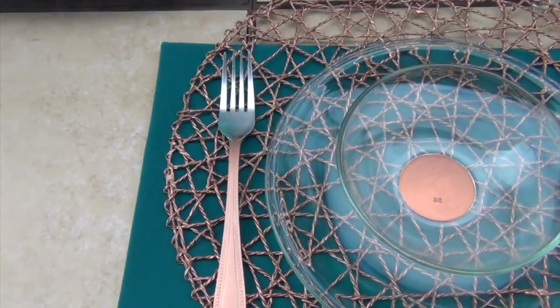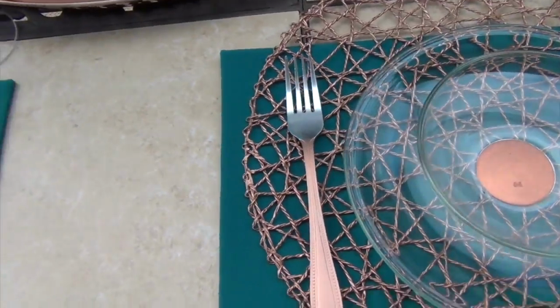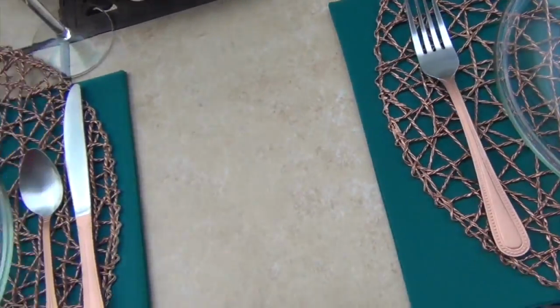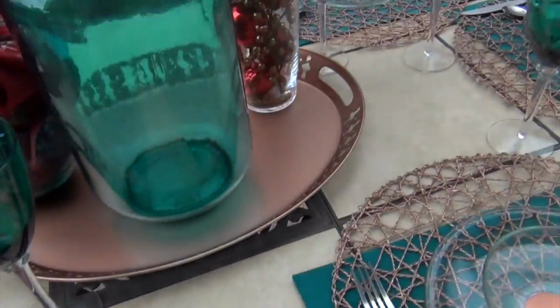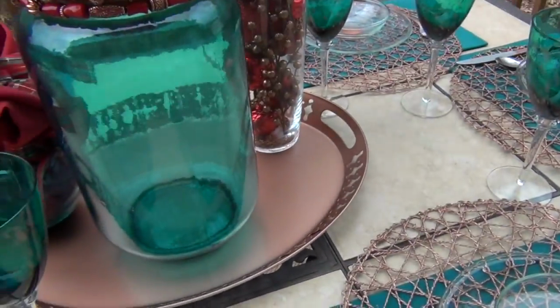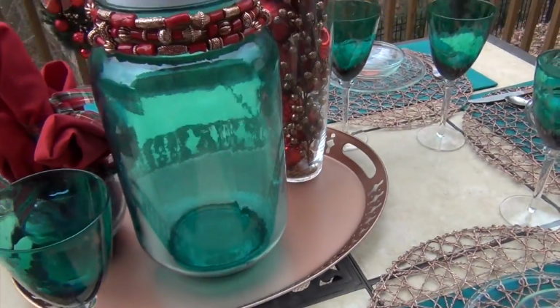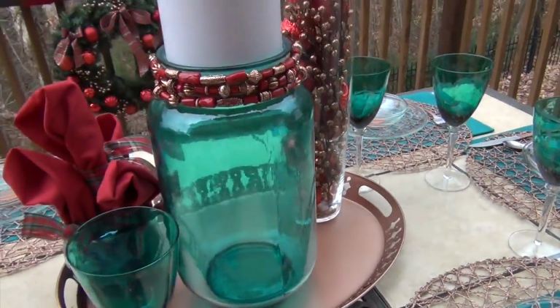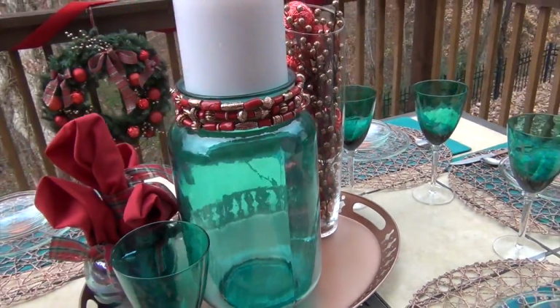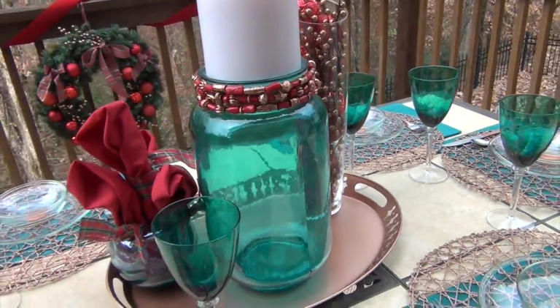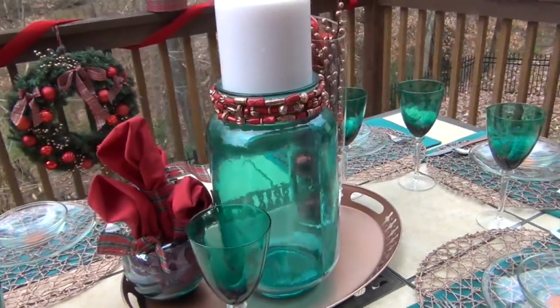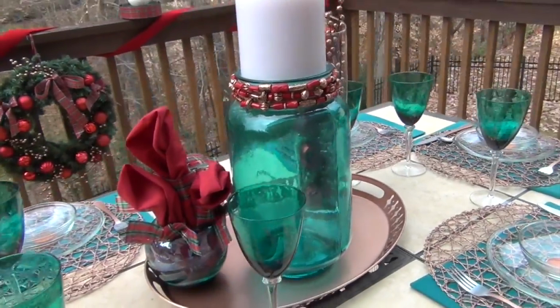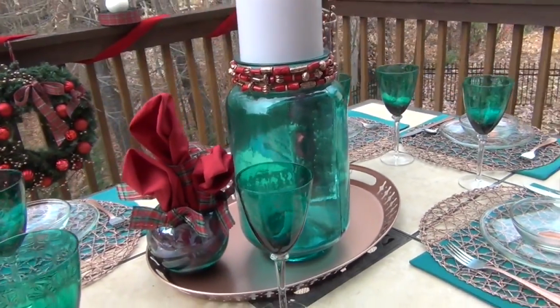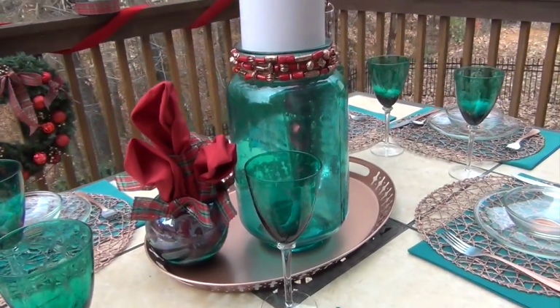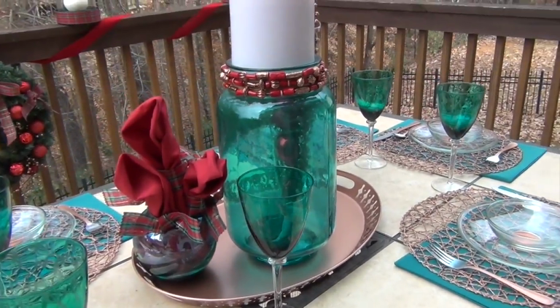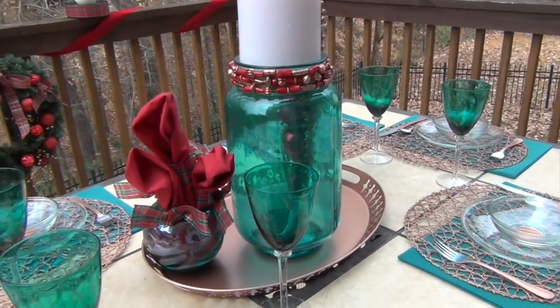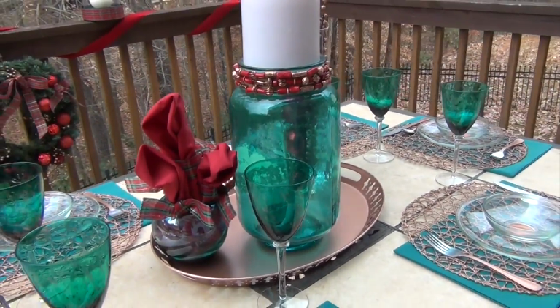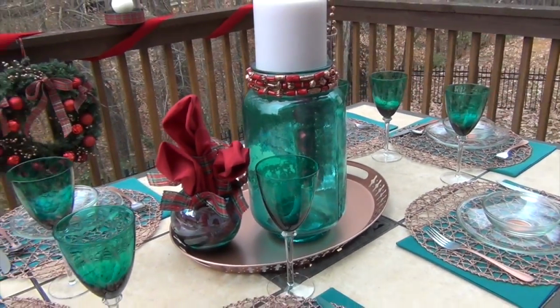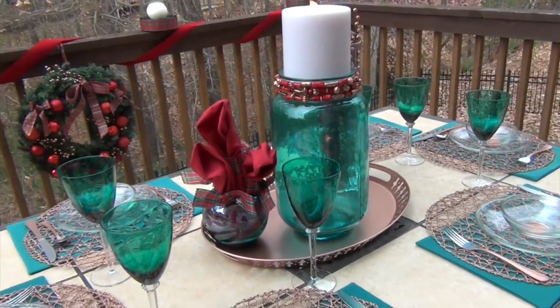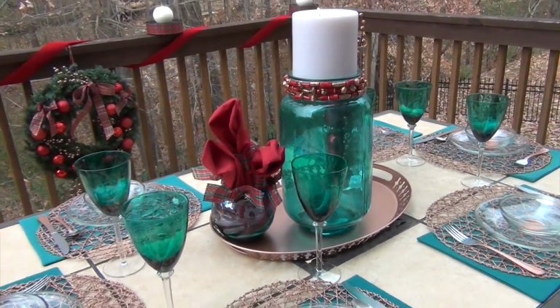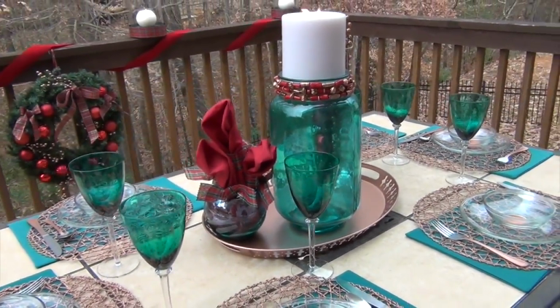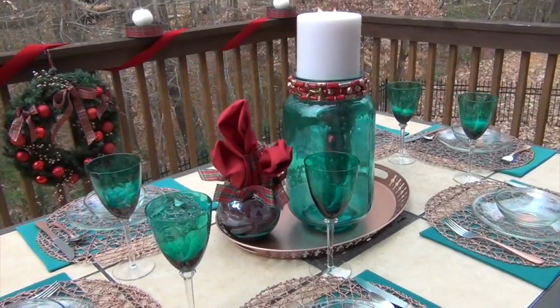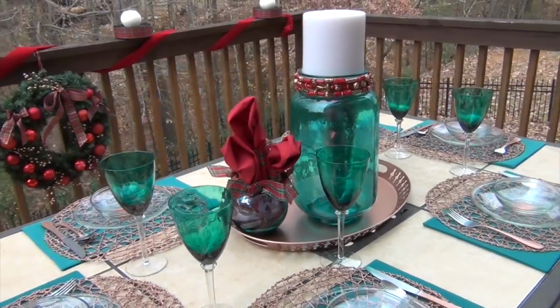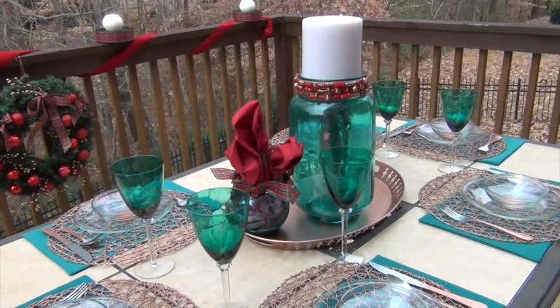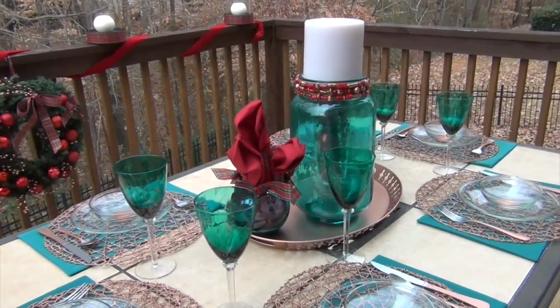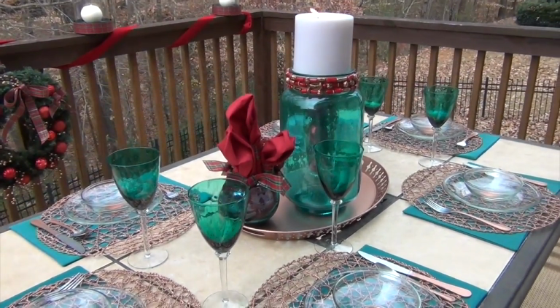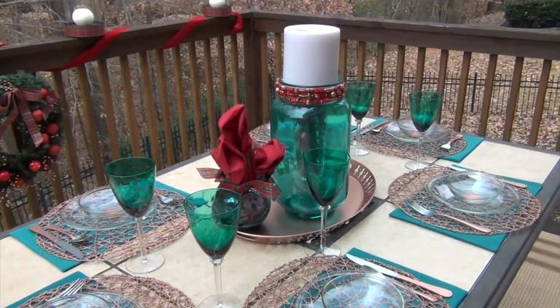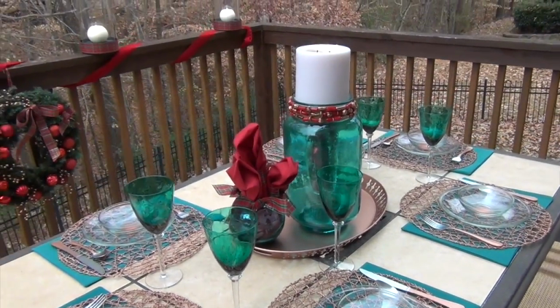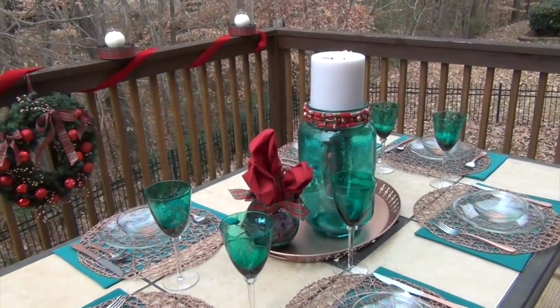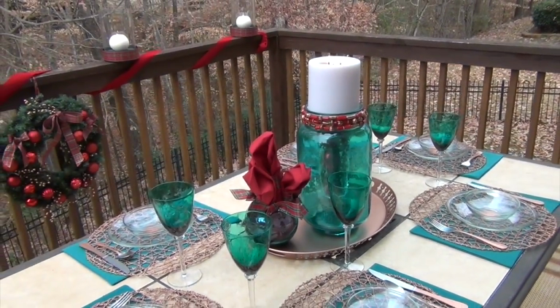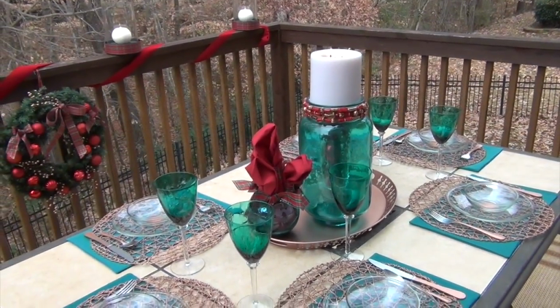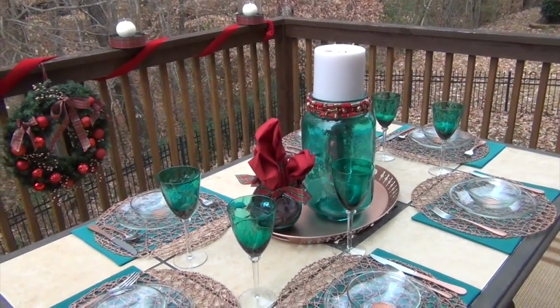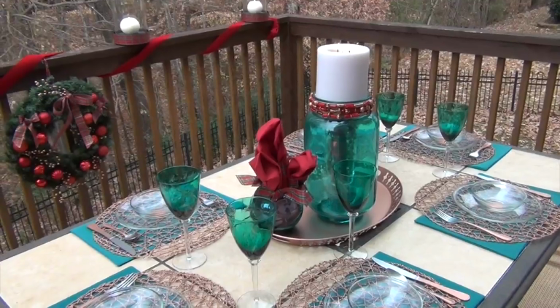So there you have it — a beautiful fall table. If you have any questions about anything that you see here, just go to lindy.cha at gmail.com and I'll be glad to answer any of your questions. Until next time, this is Lindy. See ya!